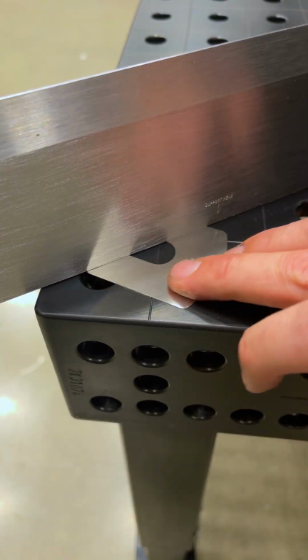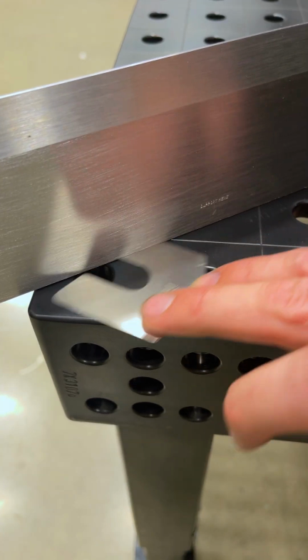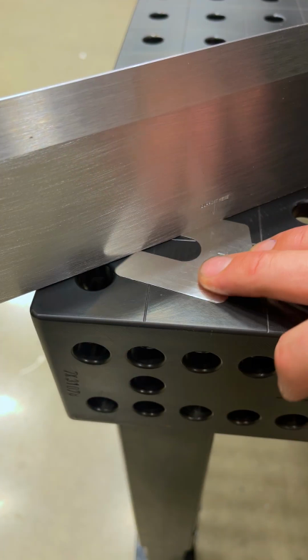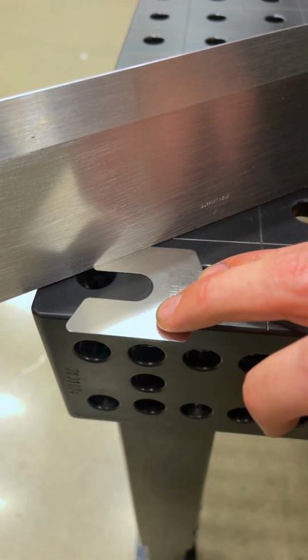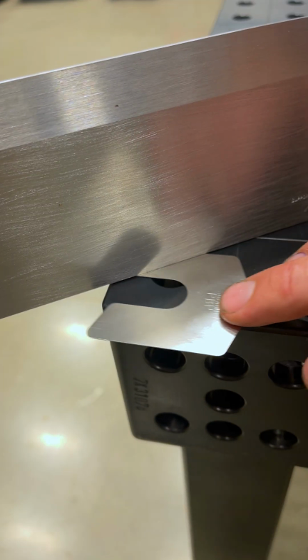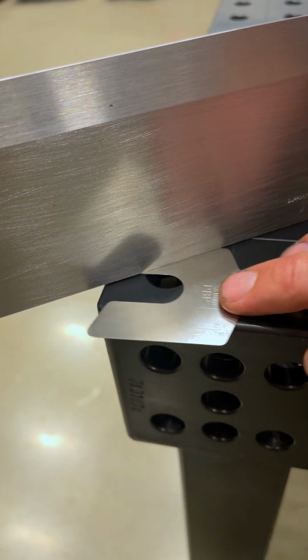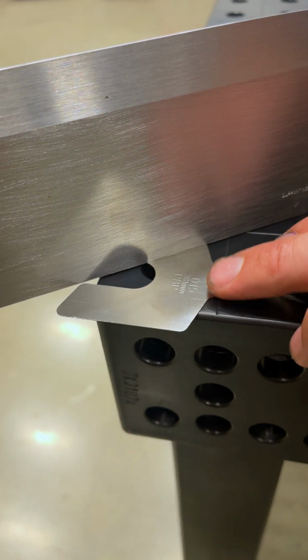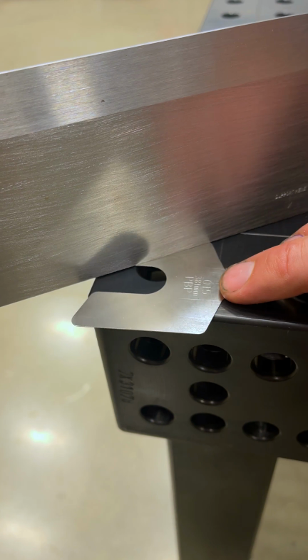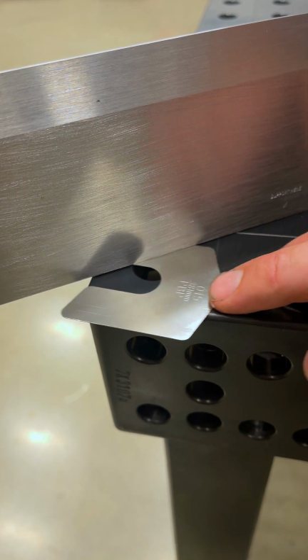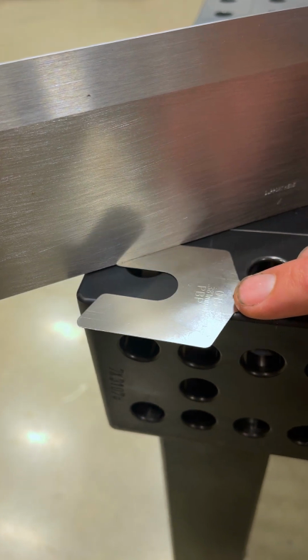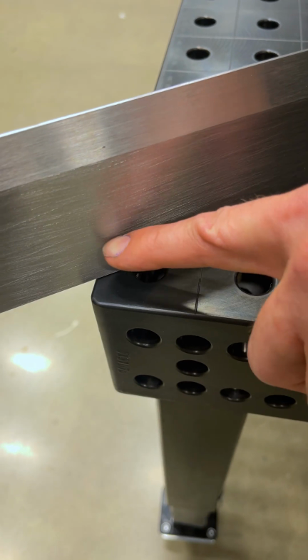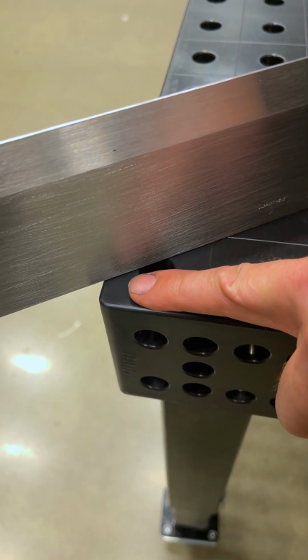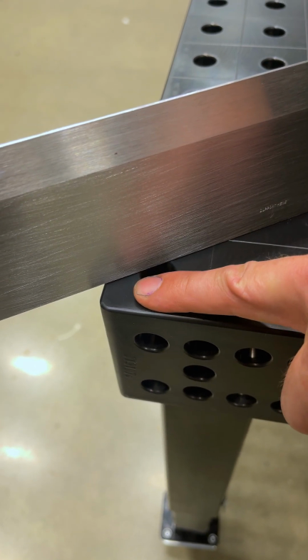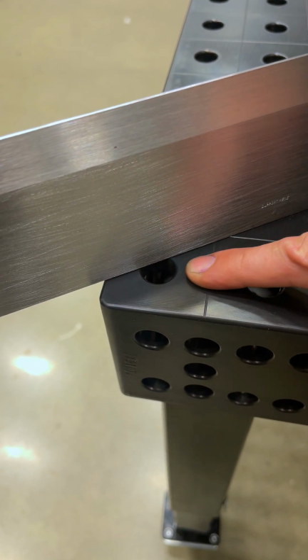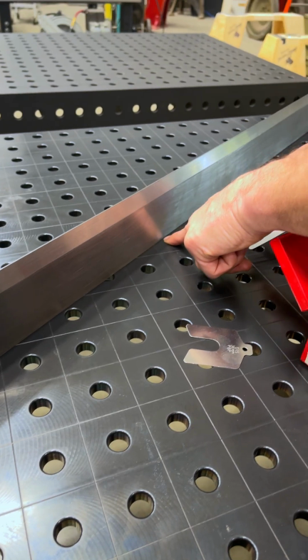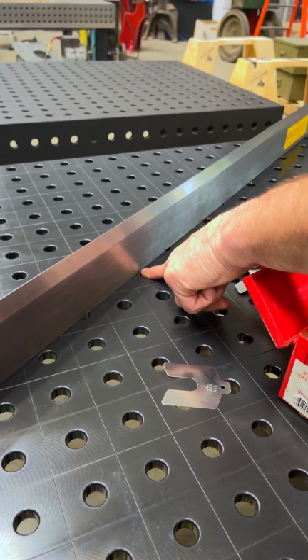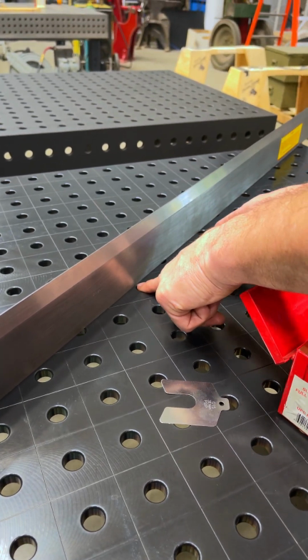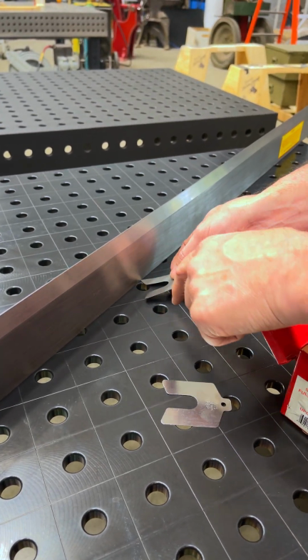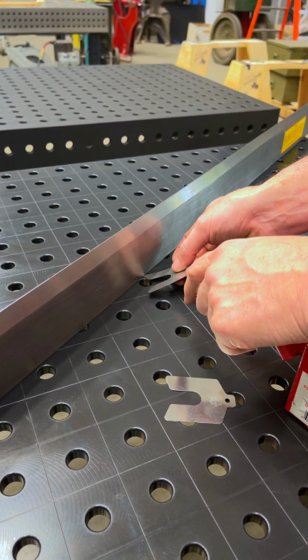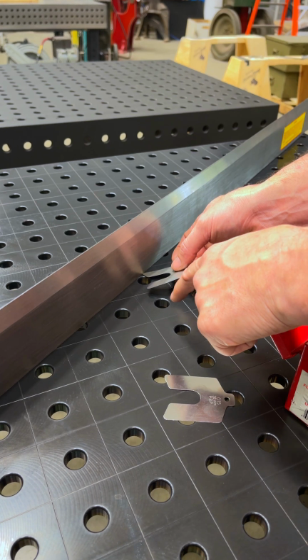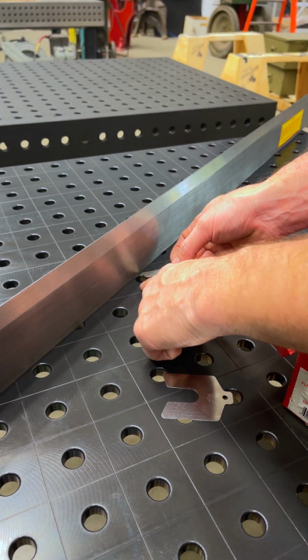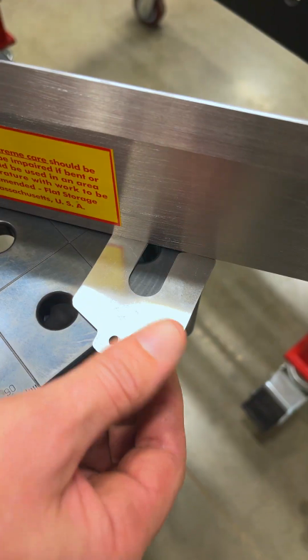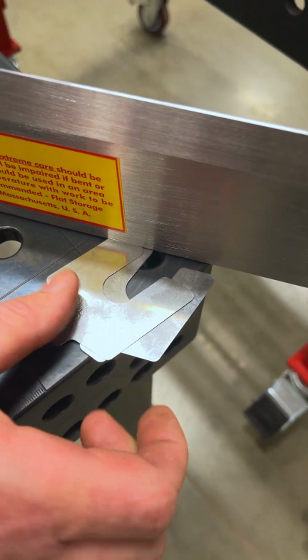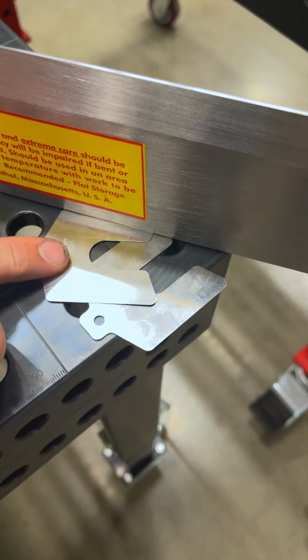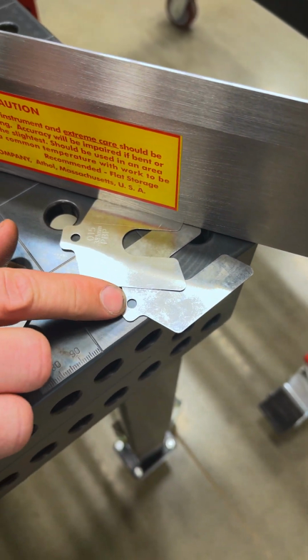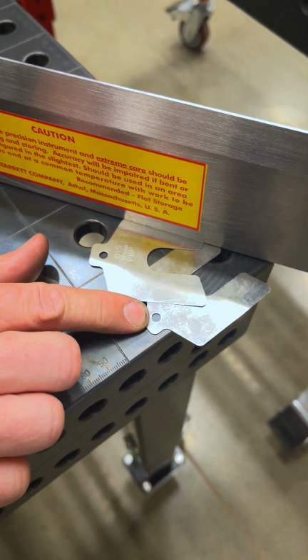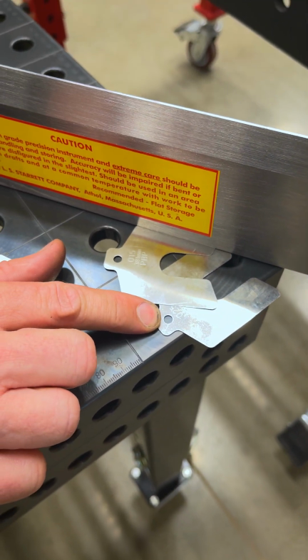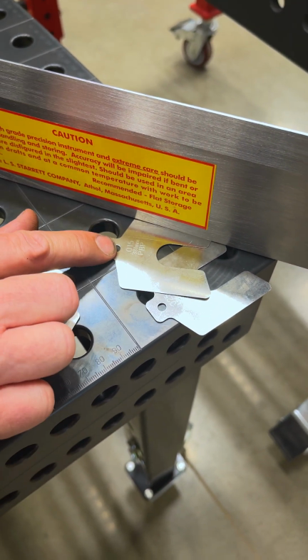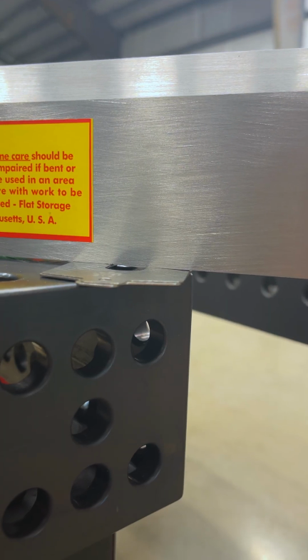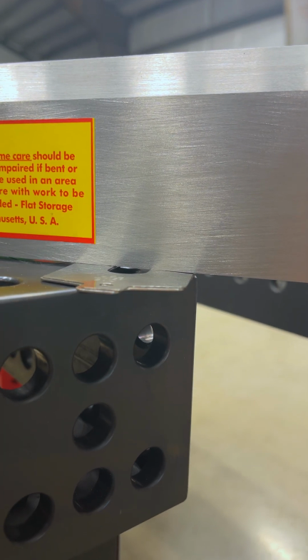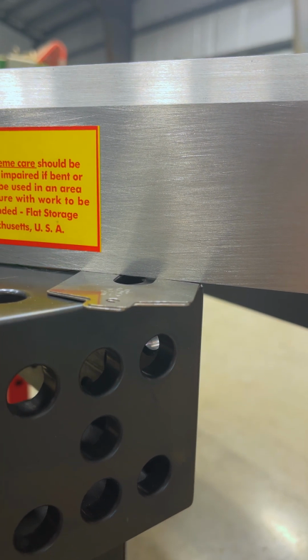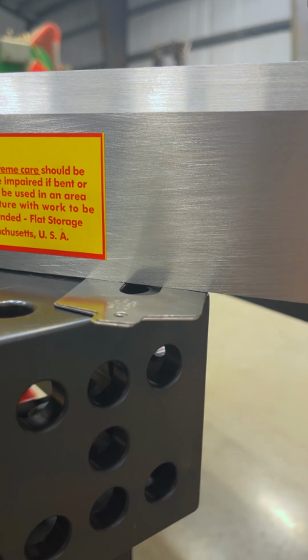That's 15 thousandths of an inch sag on the ends — goes from 15 thousandths all the way to zero in the center. This side is worse; I have a 25 thousandths and a 15 stacked on top of each other.